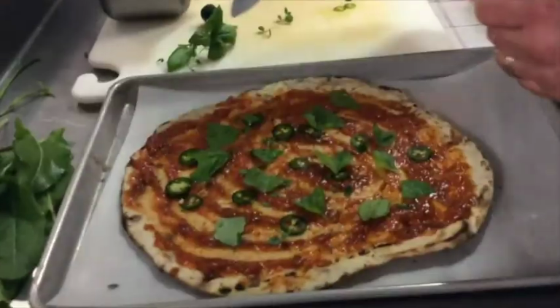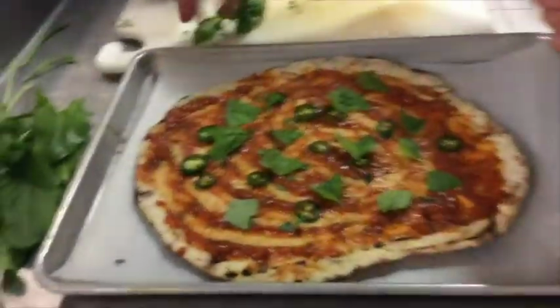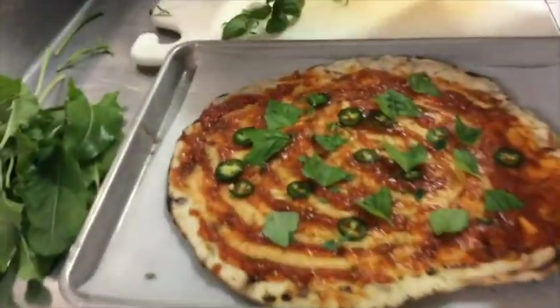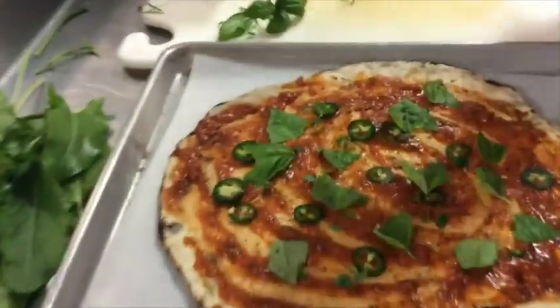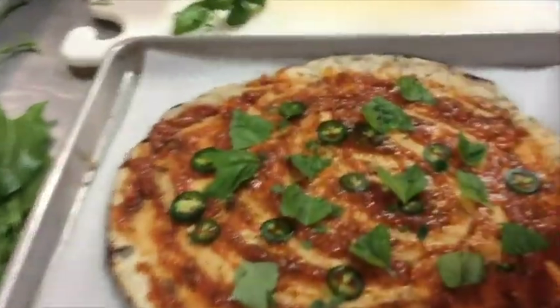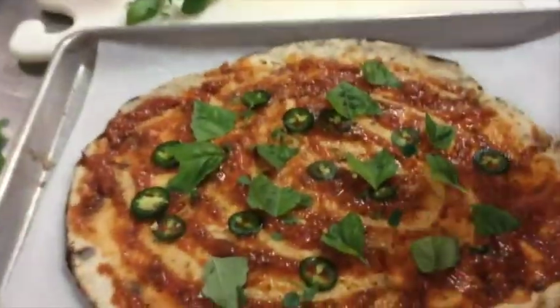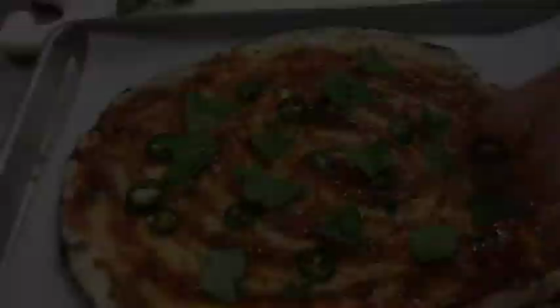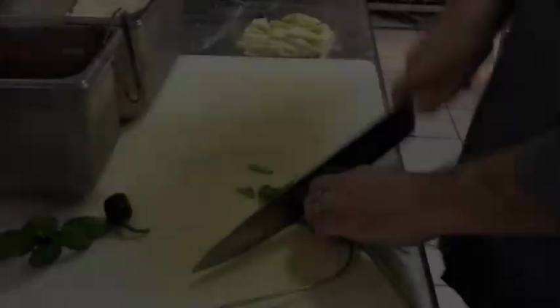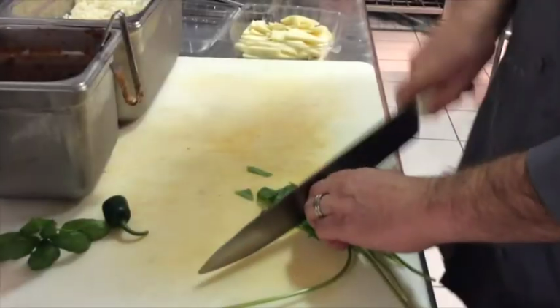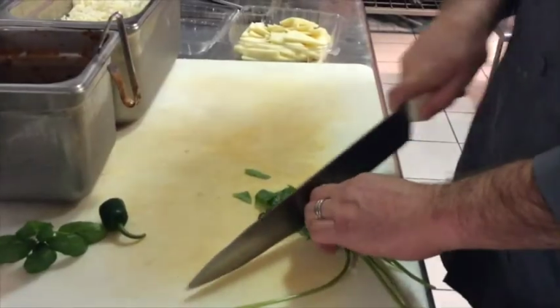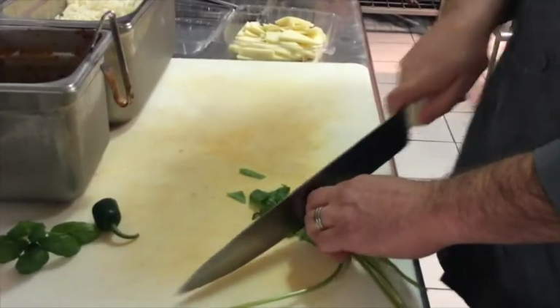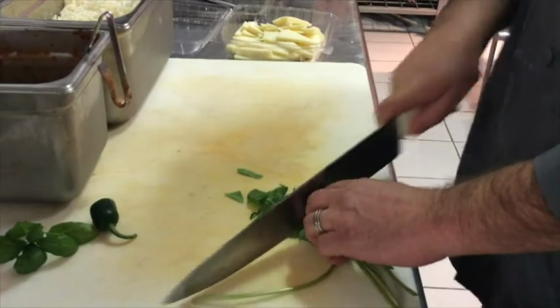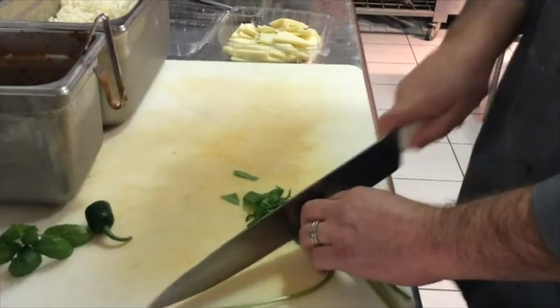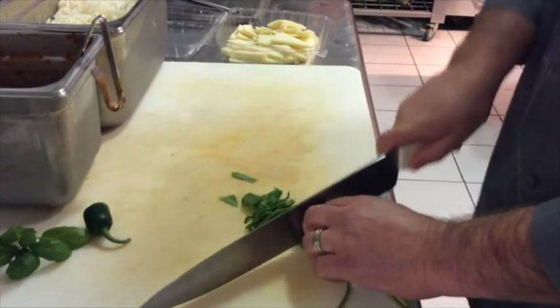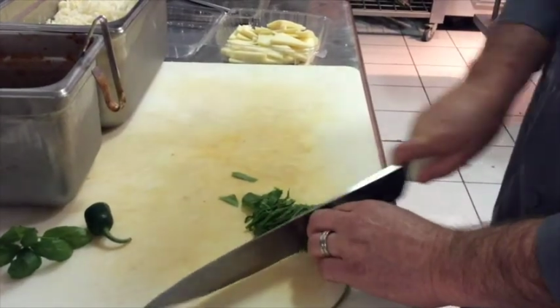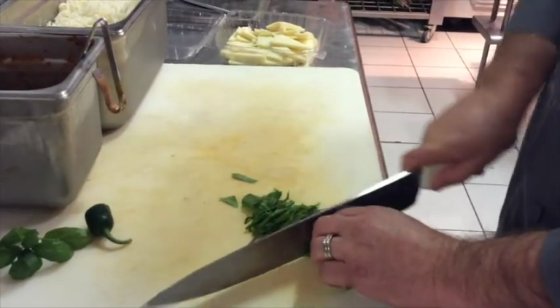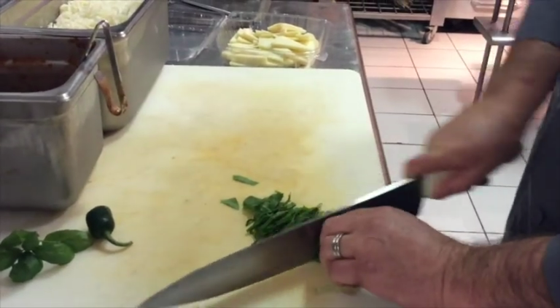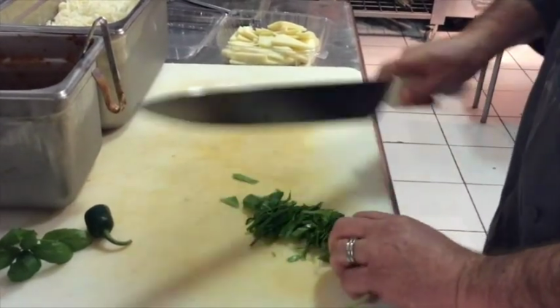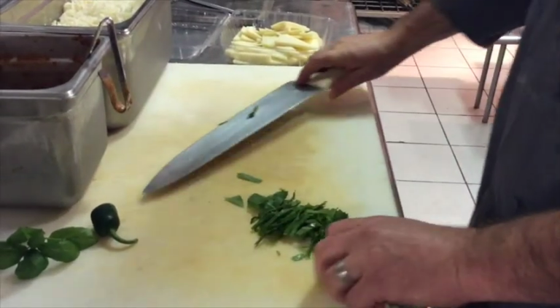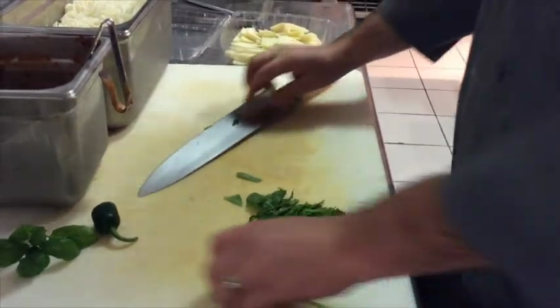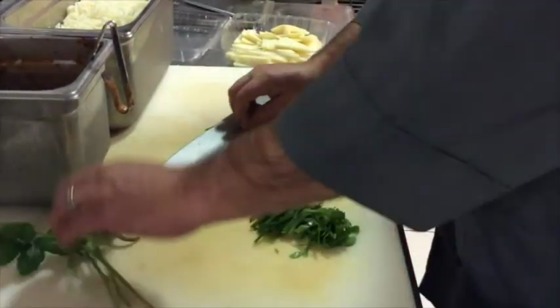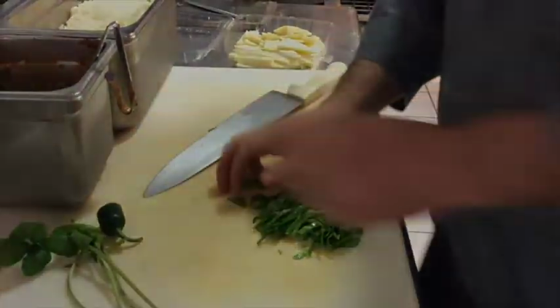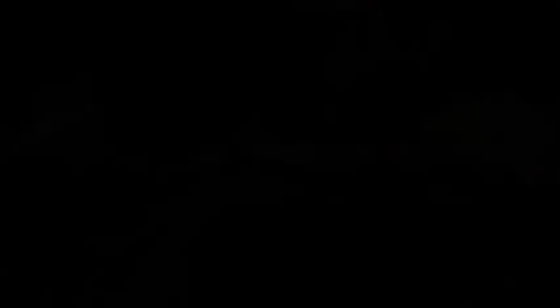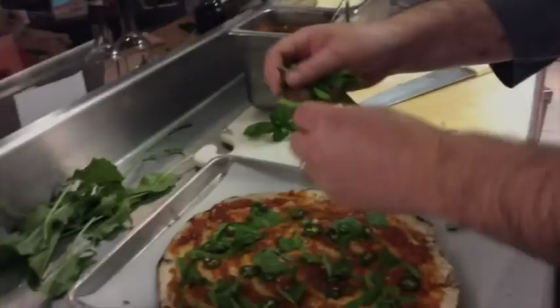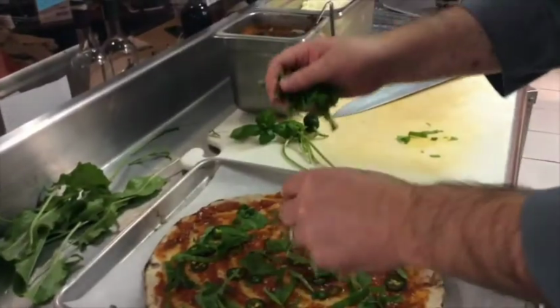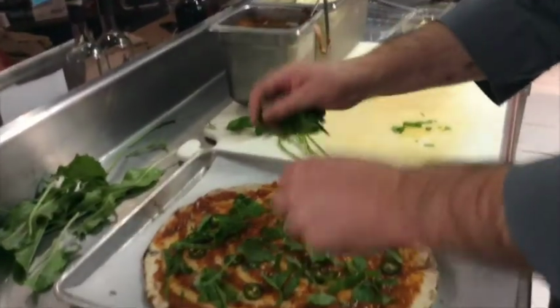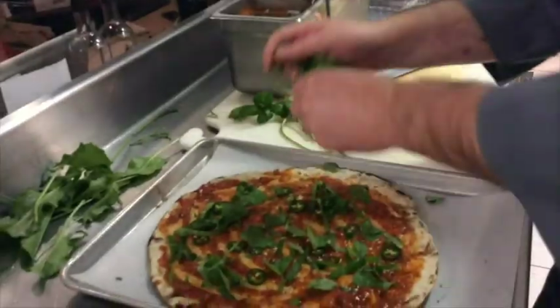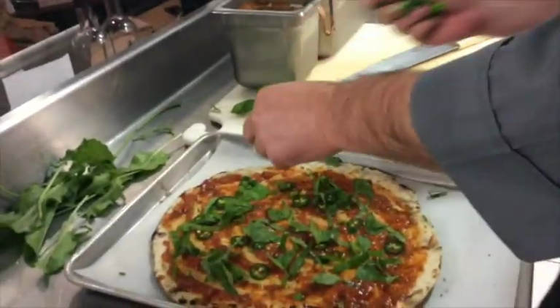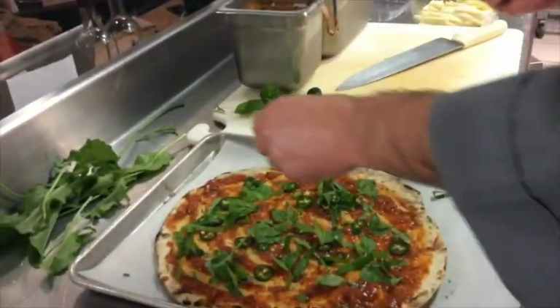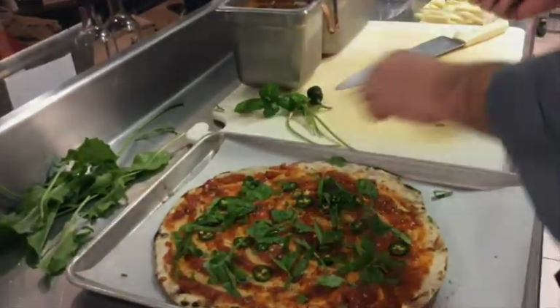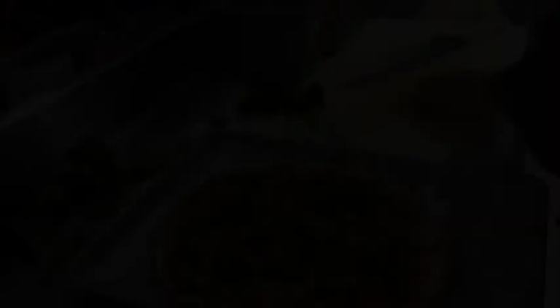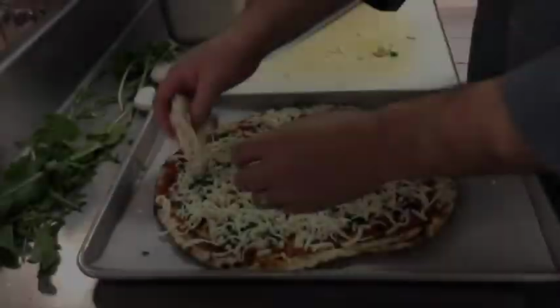If you're curious about that nice-looking pizza on the table, Chef Rob showed us how to put that together with local toppings, including fresh basil, jalapeño peppers, and the citrusy flavors of lemon sorrel.